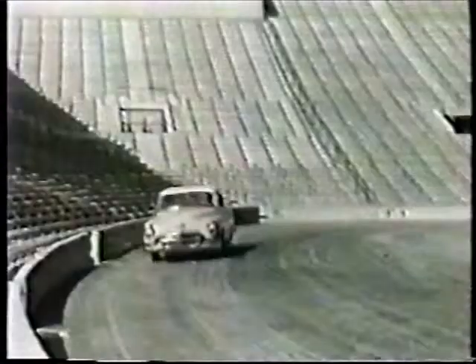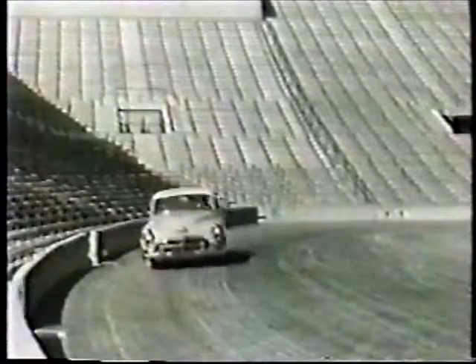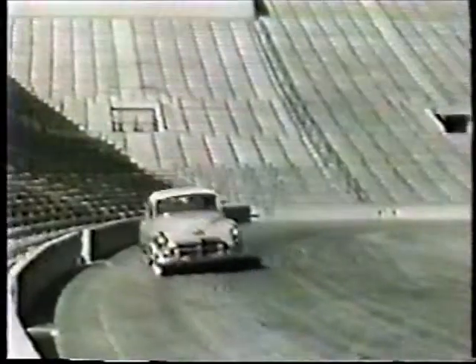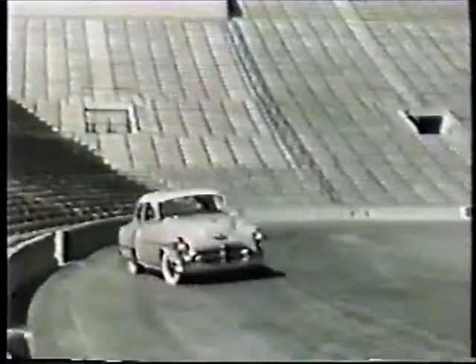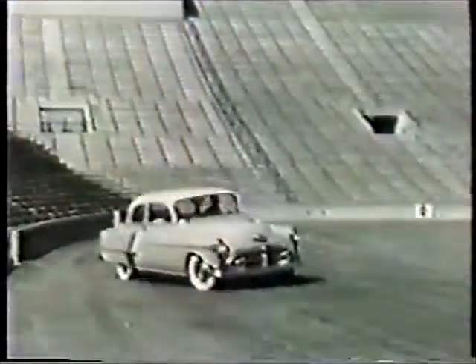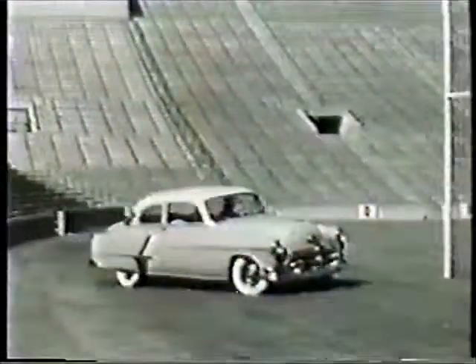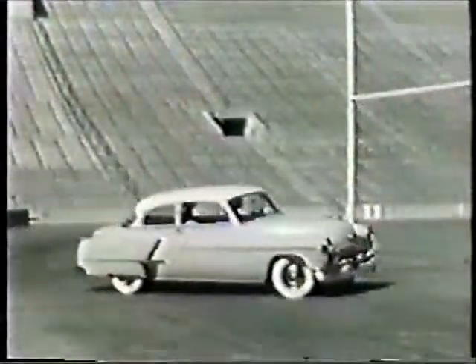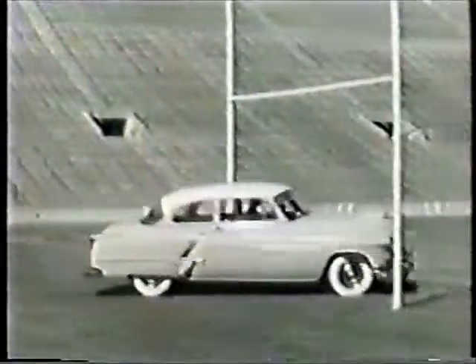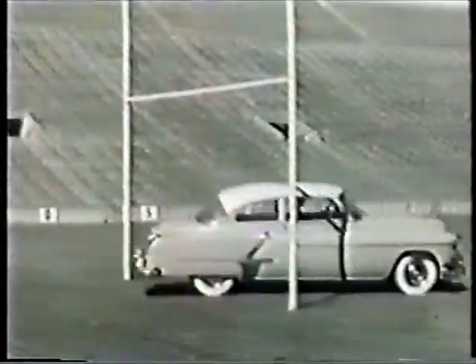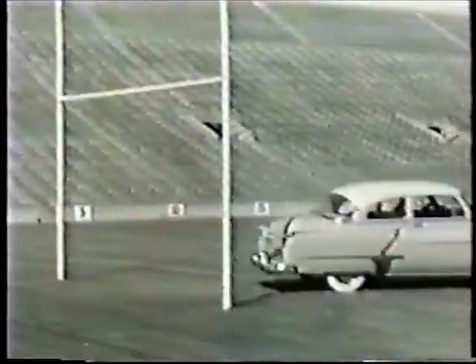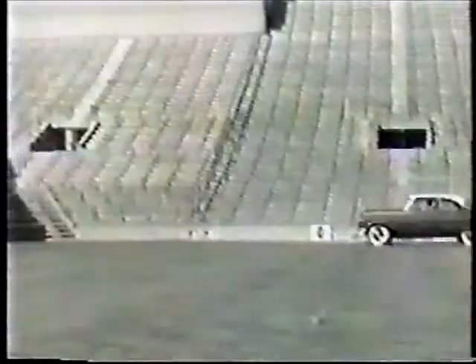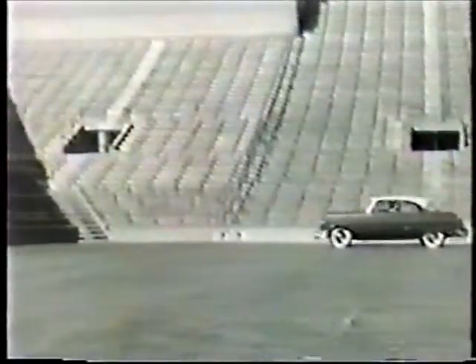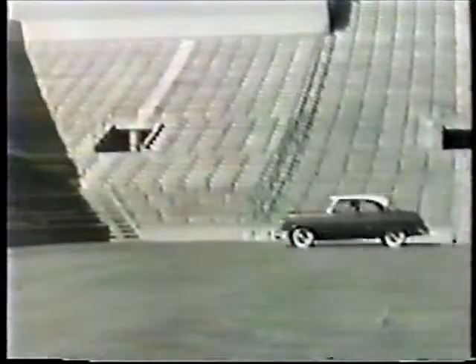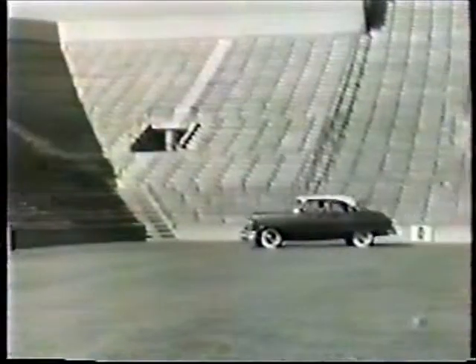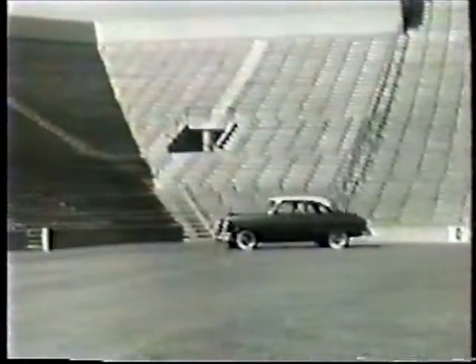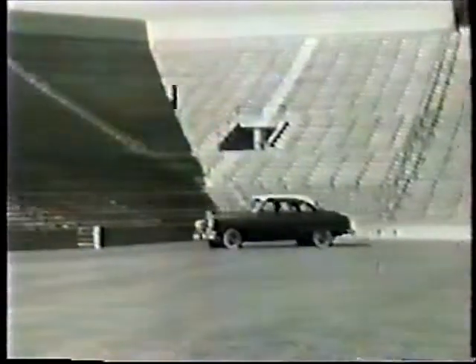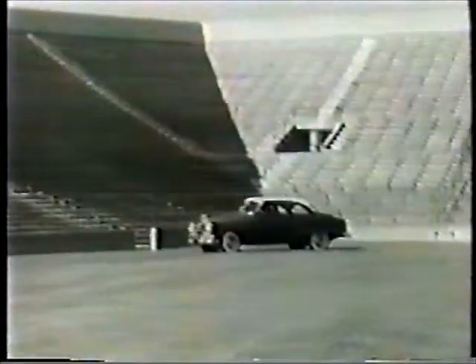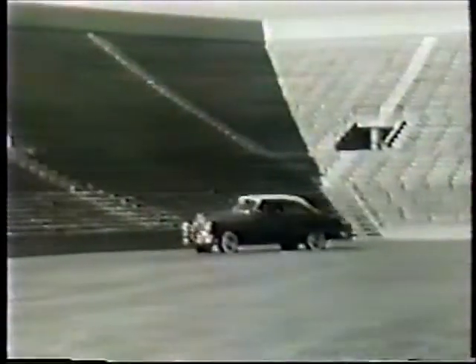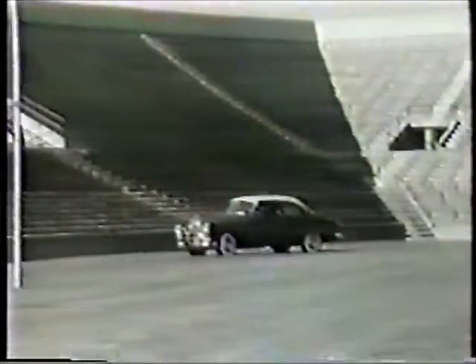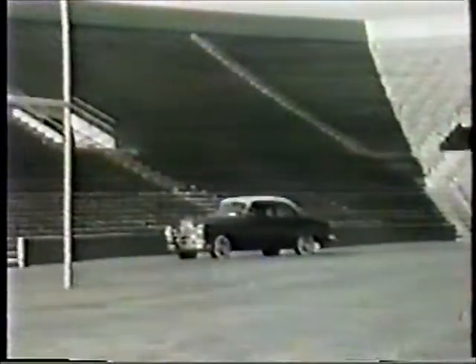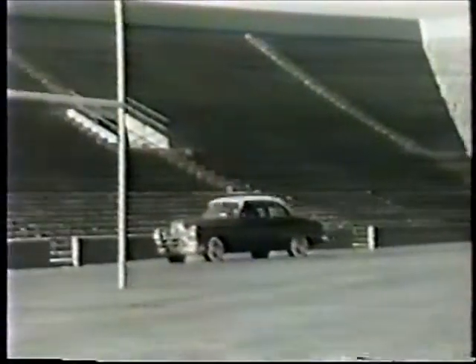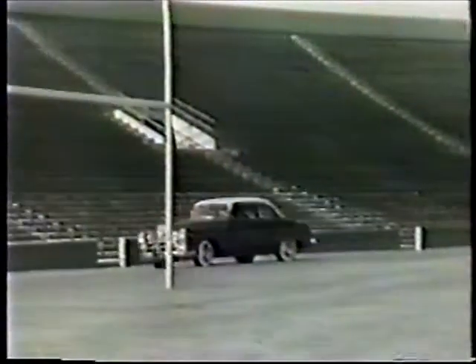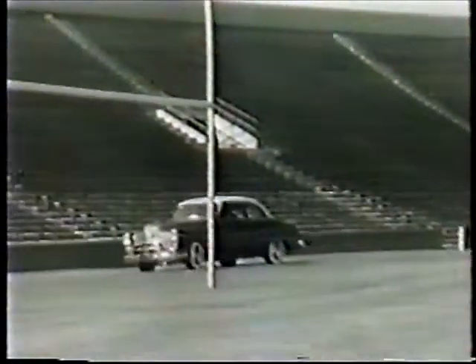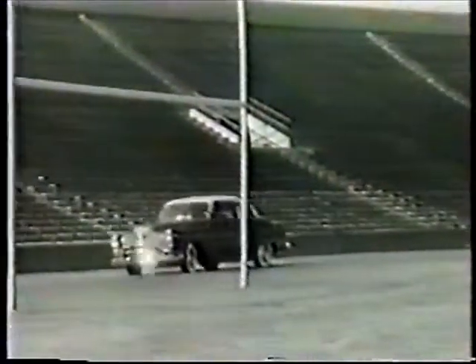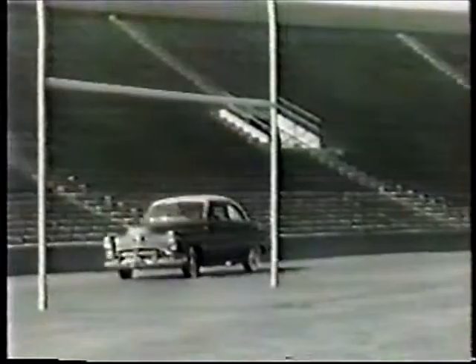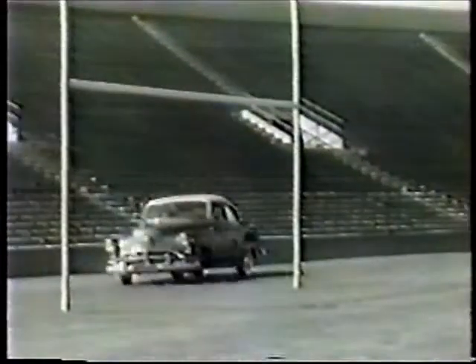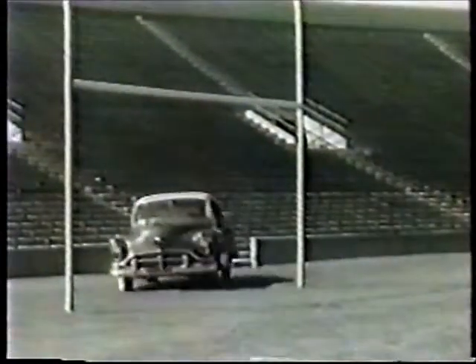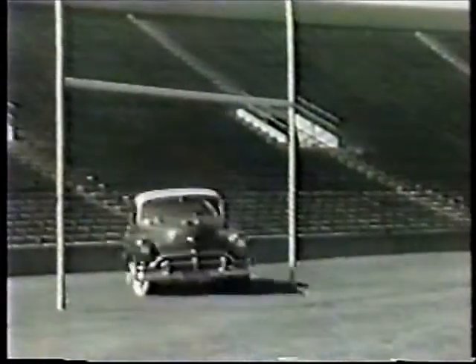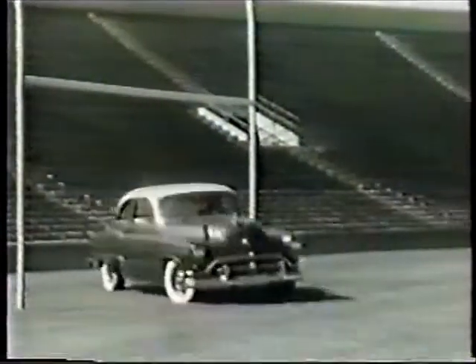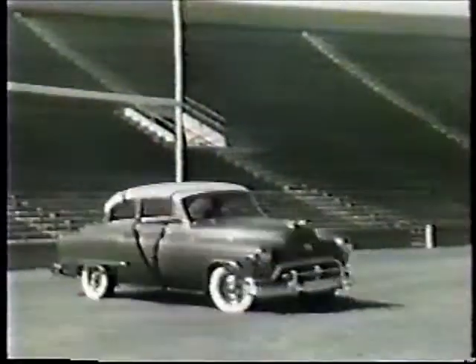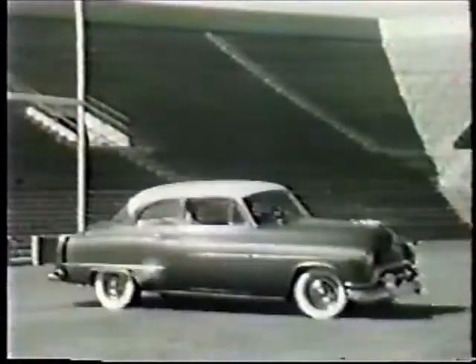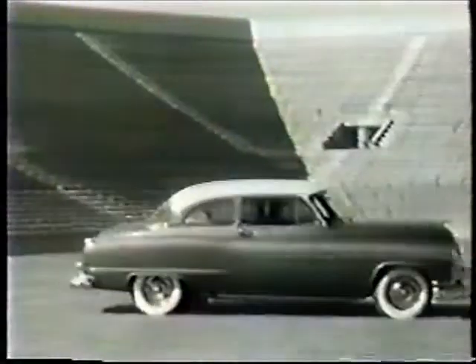And now up the field come the two-door sedans: Super 88, Deluxe 88. Both featuring Oldsmobile's newest advancements — the rocket engine, hydromatic super drive, power steering, and many others.